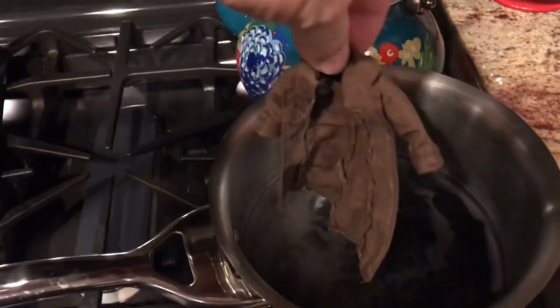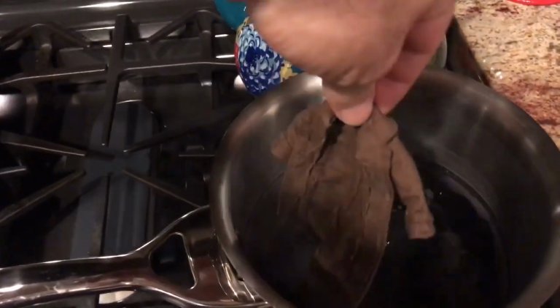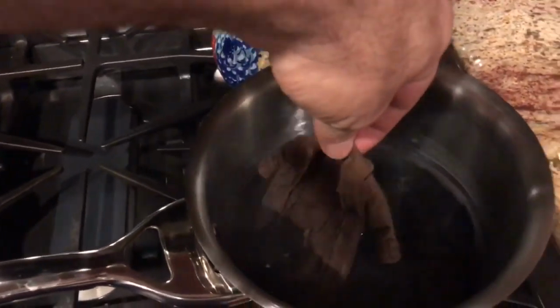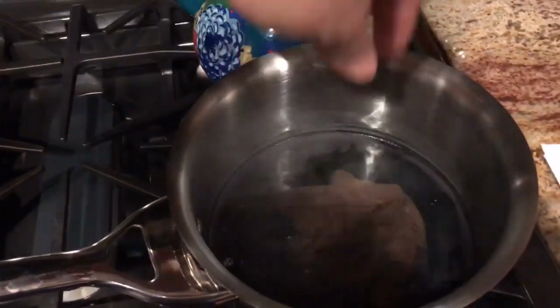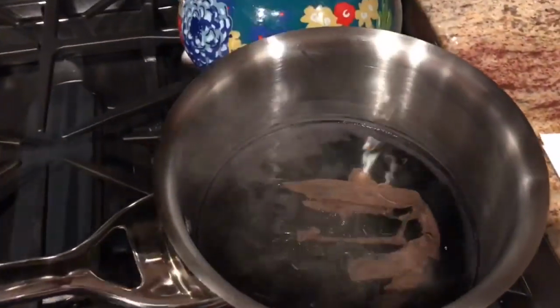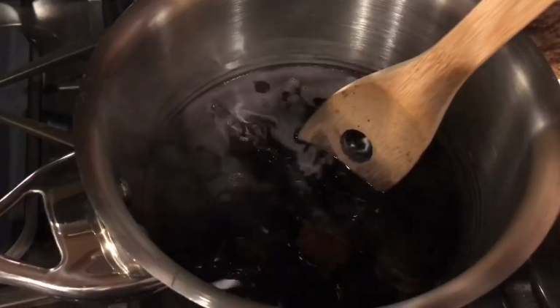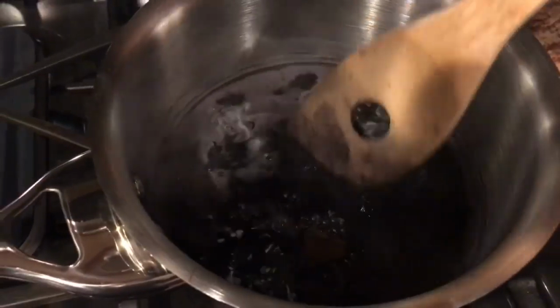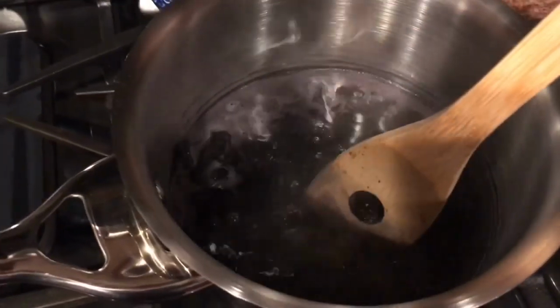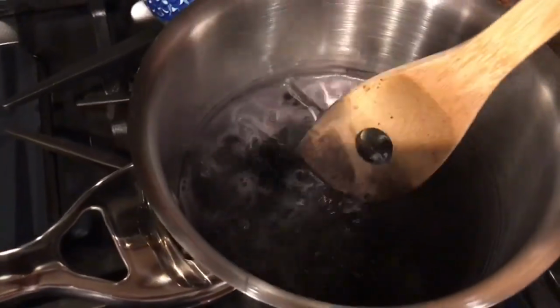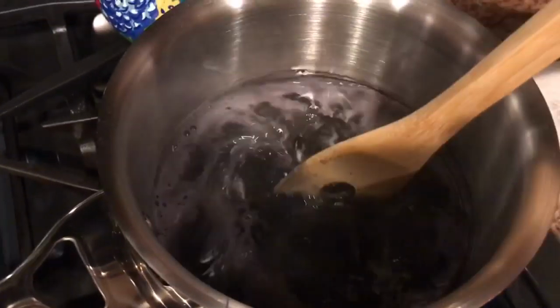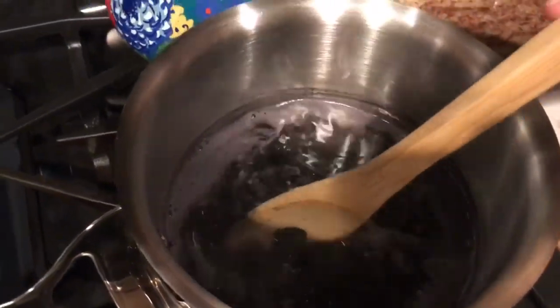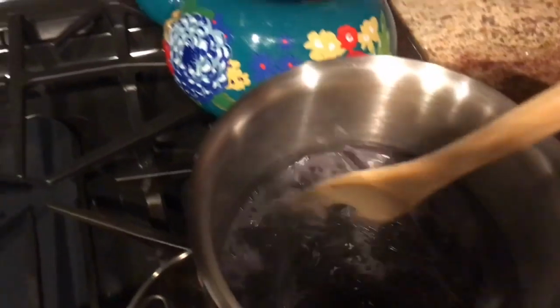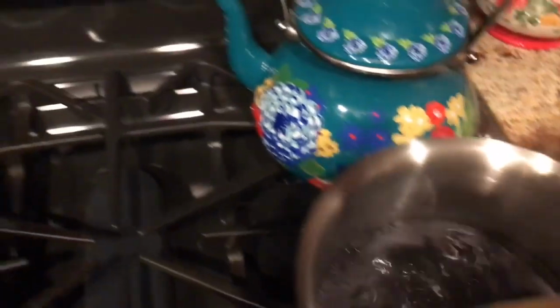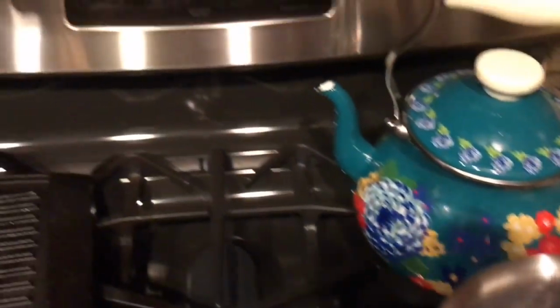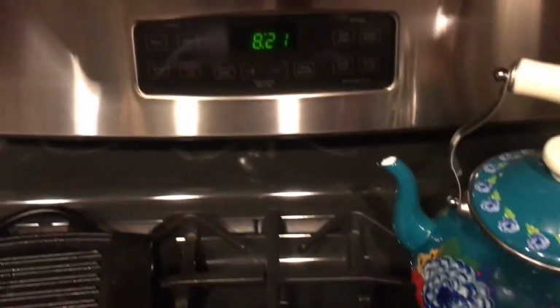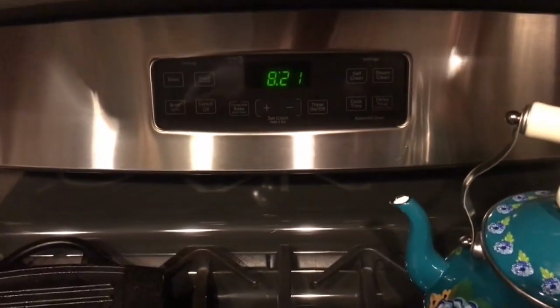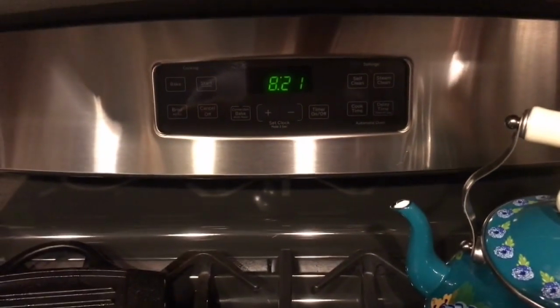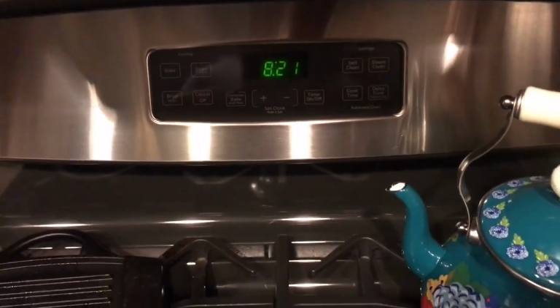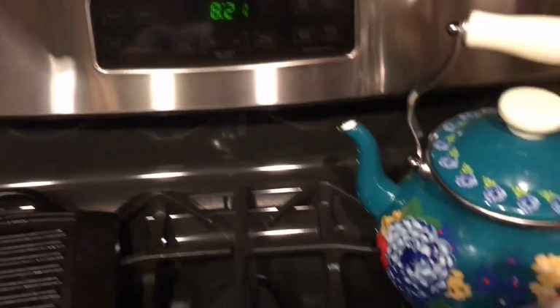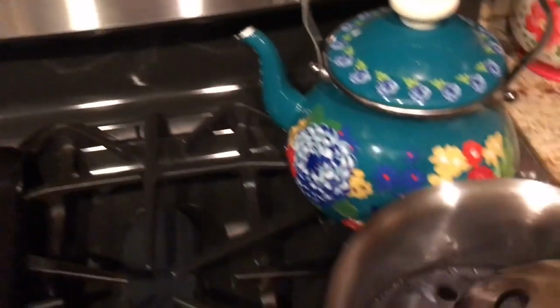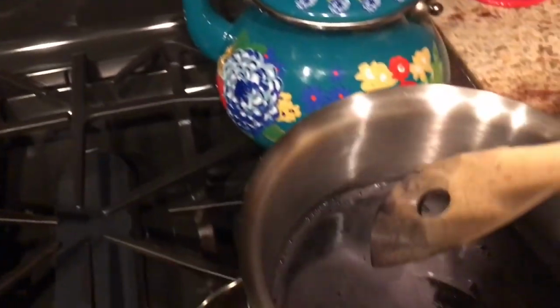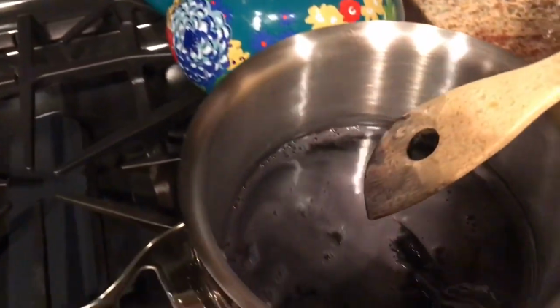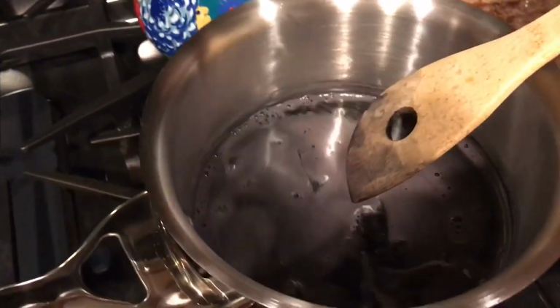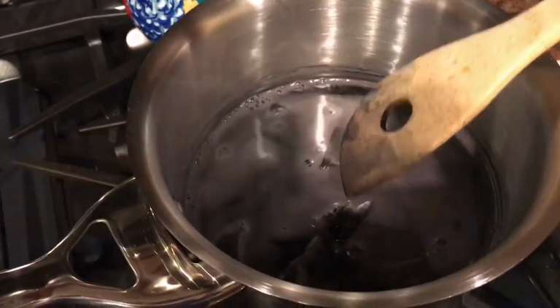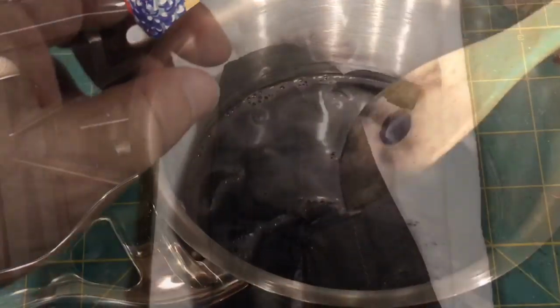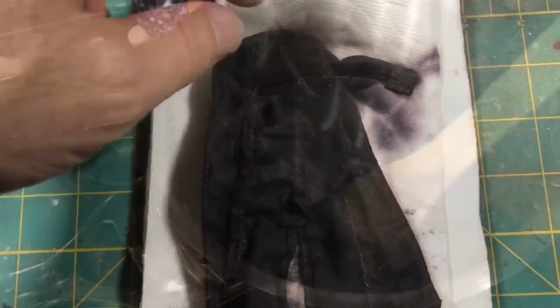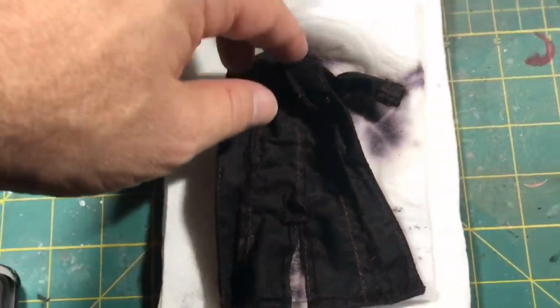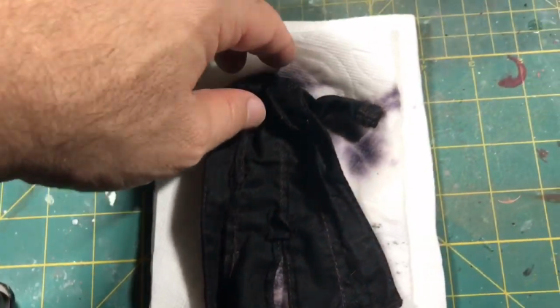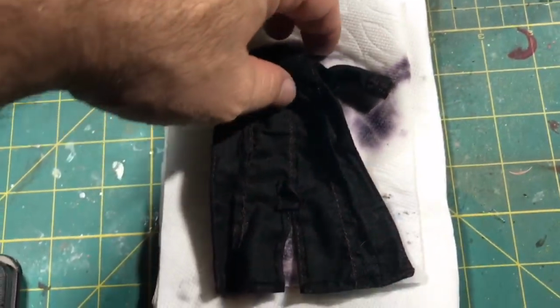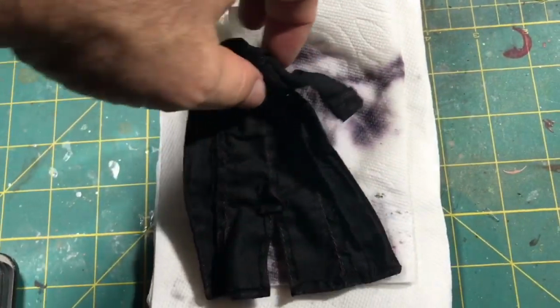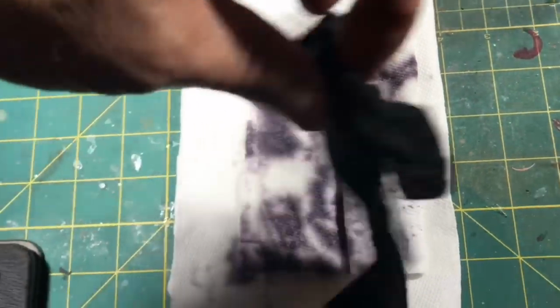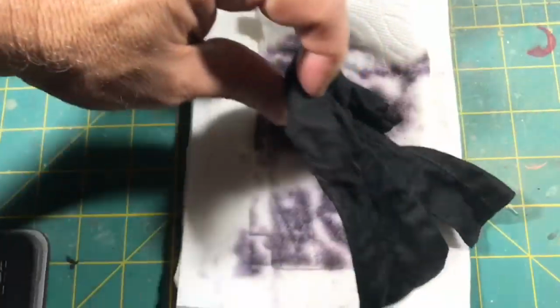I'm going to stir it for approximately 30 minutes. That lets the dye soak into the fabric. It's better than painting it because the paint will make it hard.